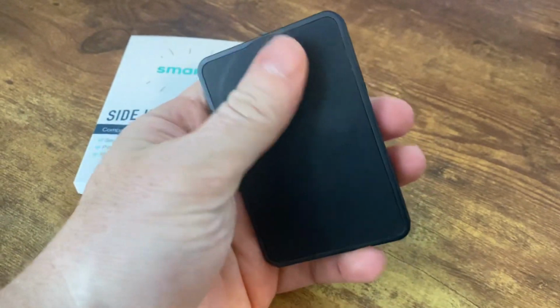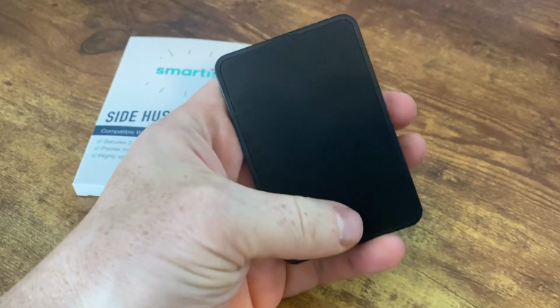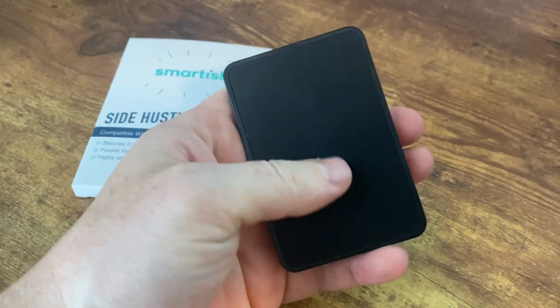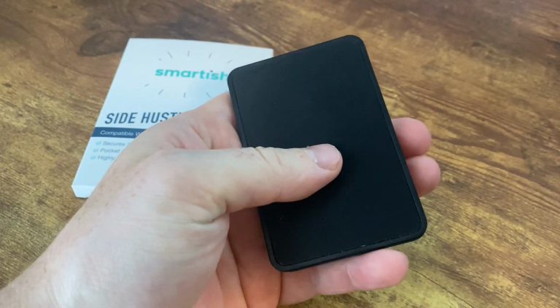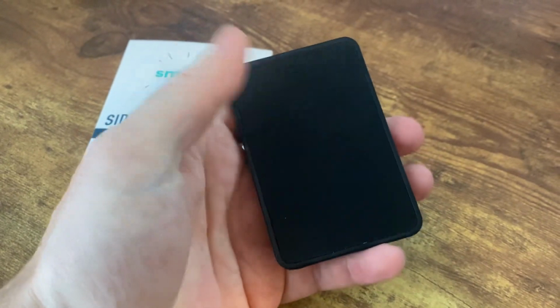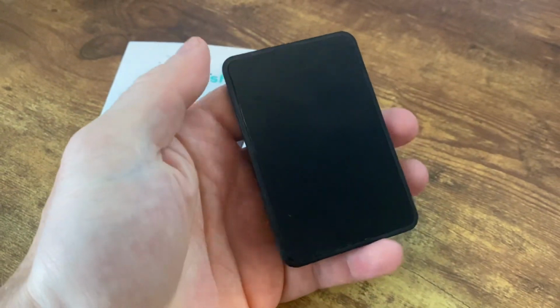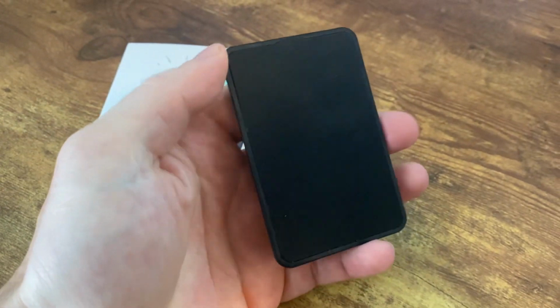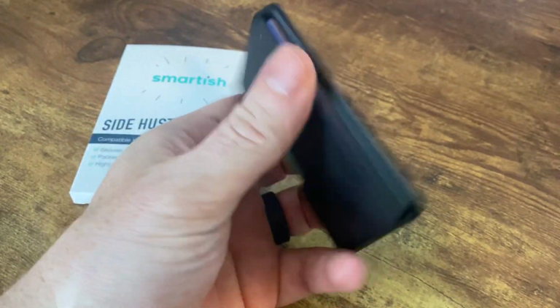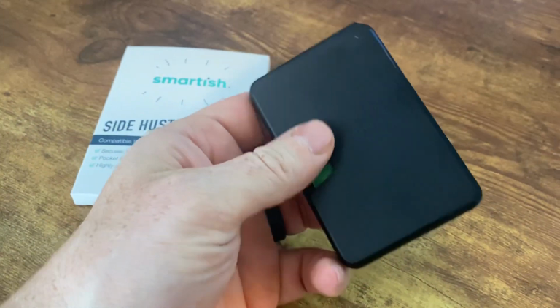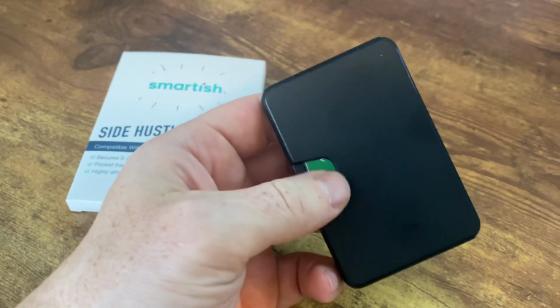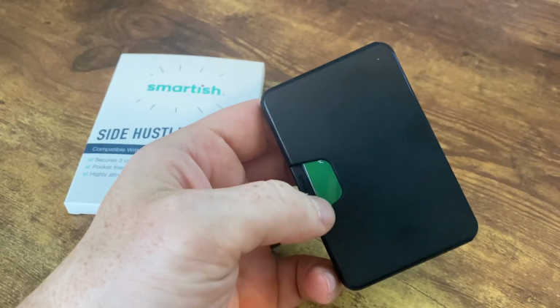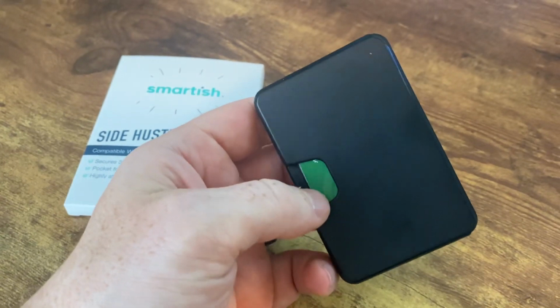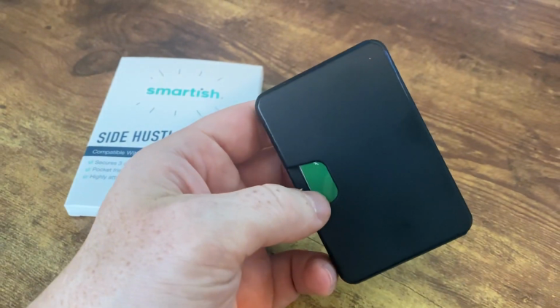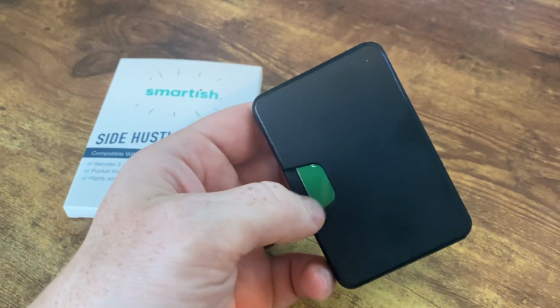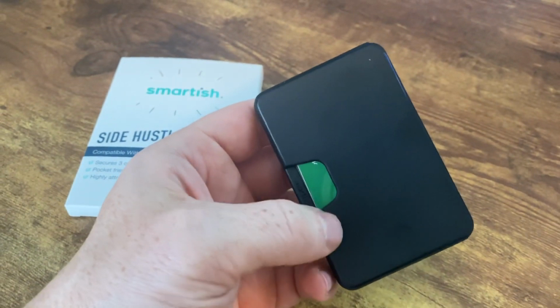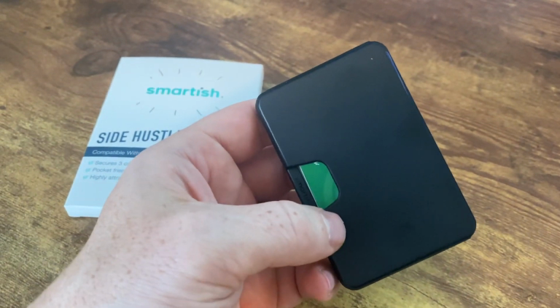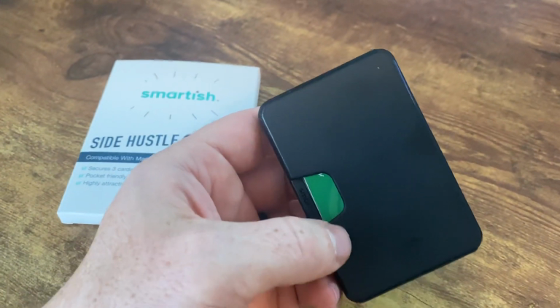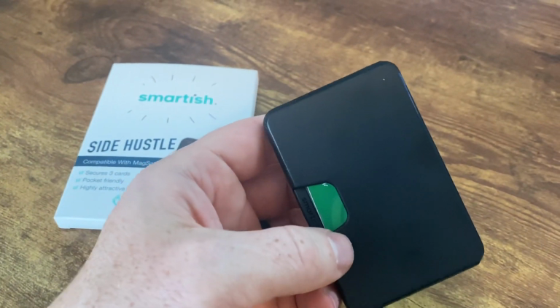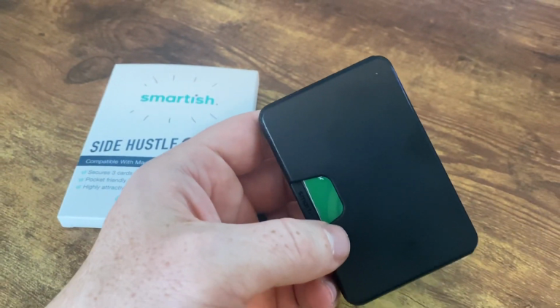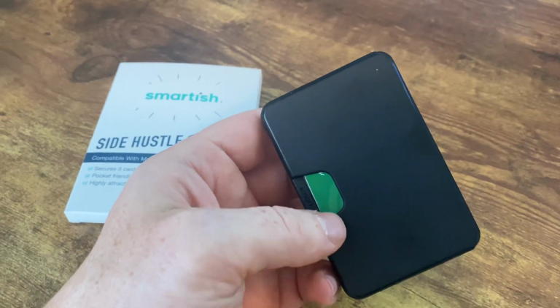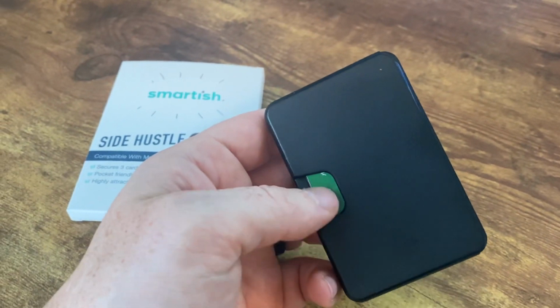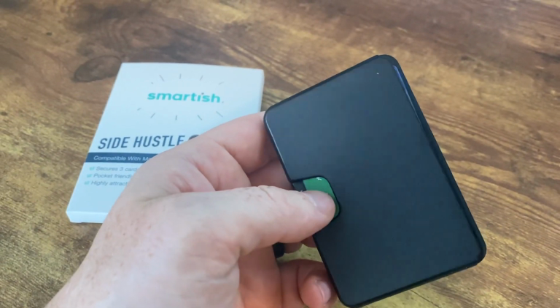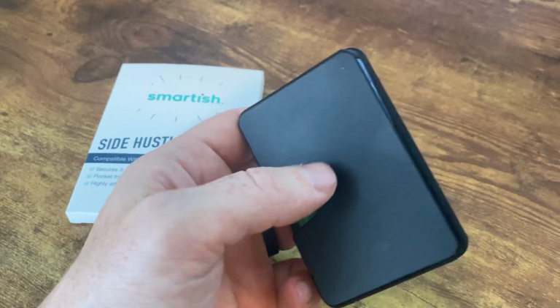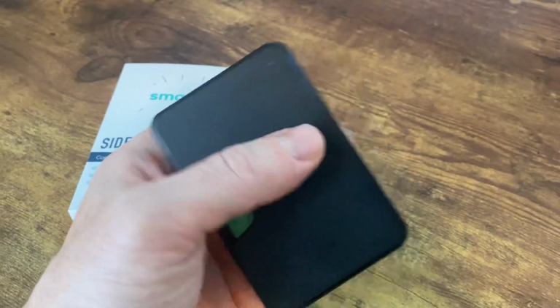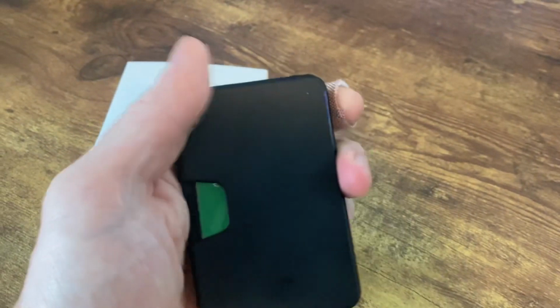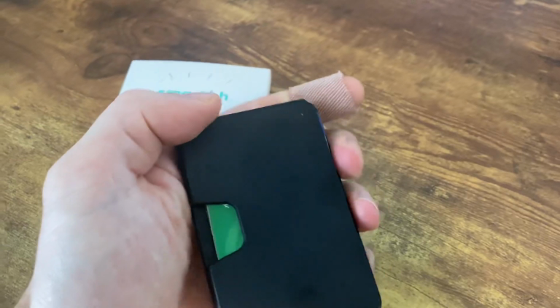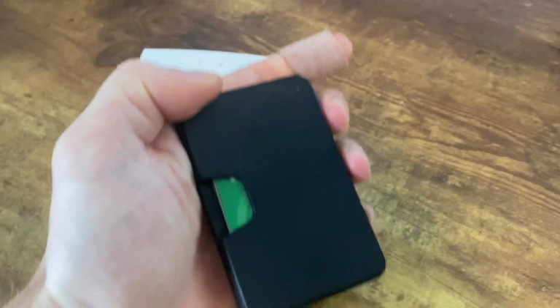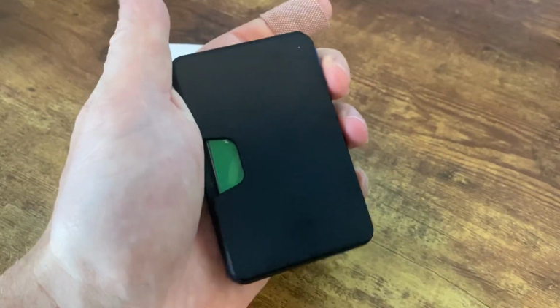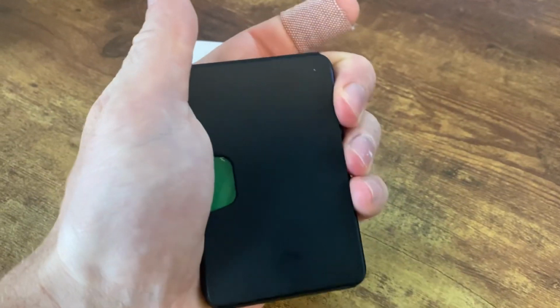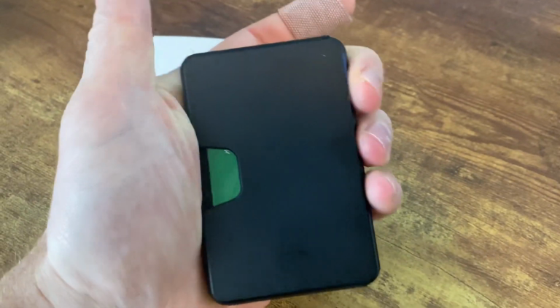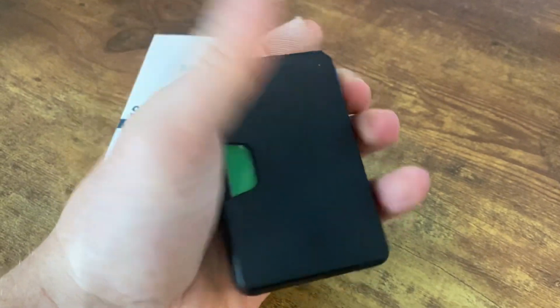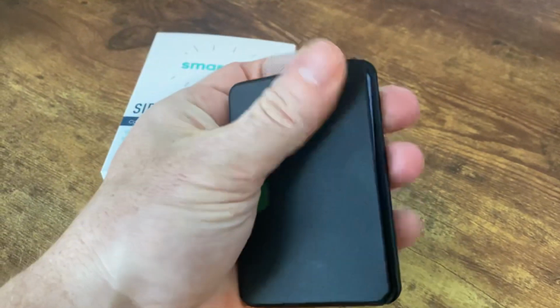On top of that, what's really great about this is the magnet on the back is super strong. You stick this to your phone and it latches on super tight. You don't have to worry about it coming off in your pocket or falling off — it is not going to come off until you pull it off.